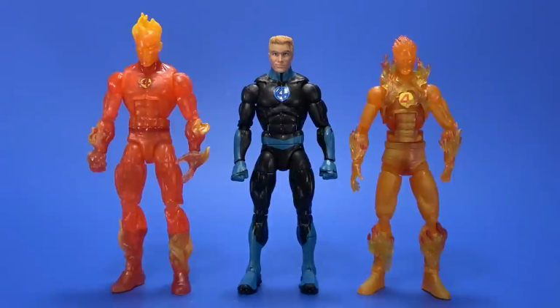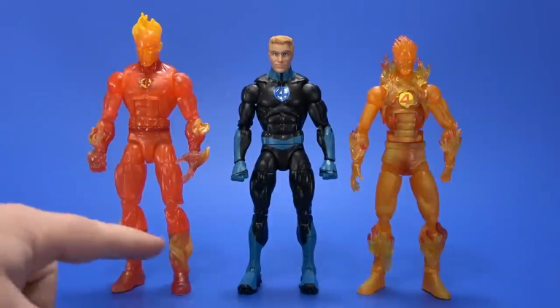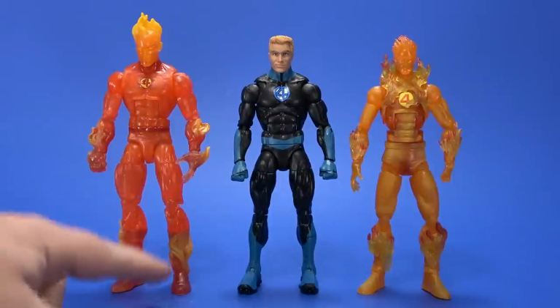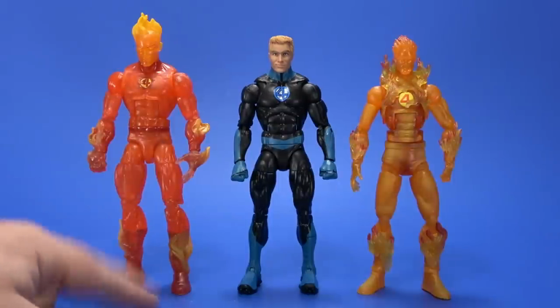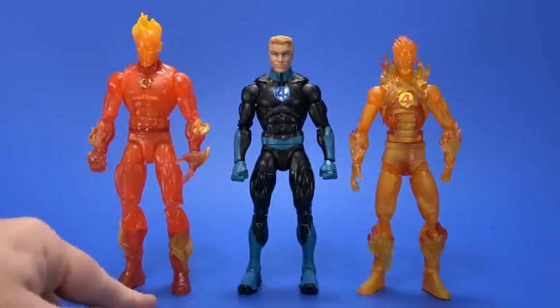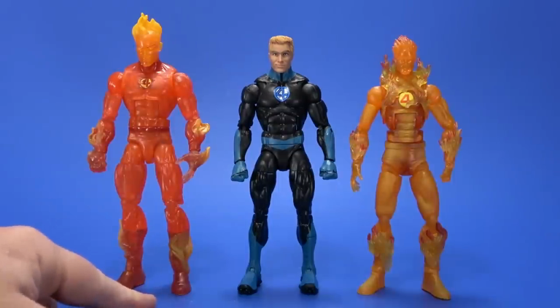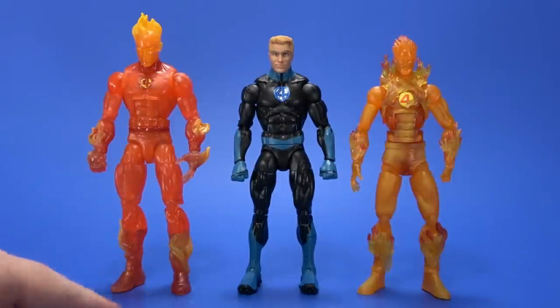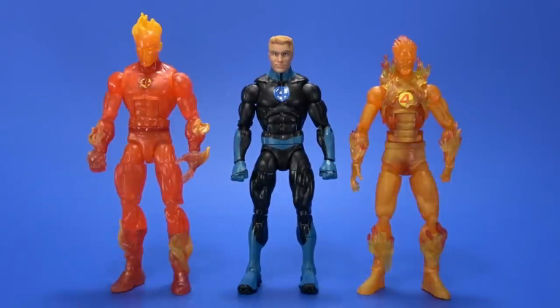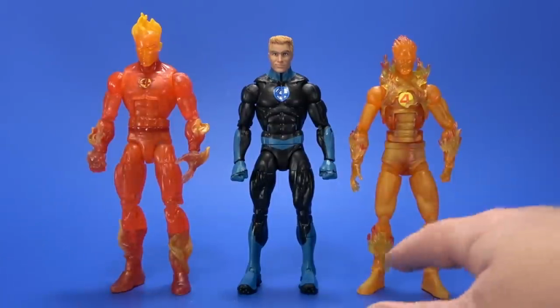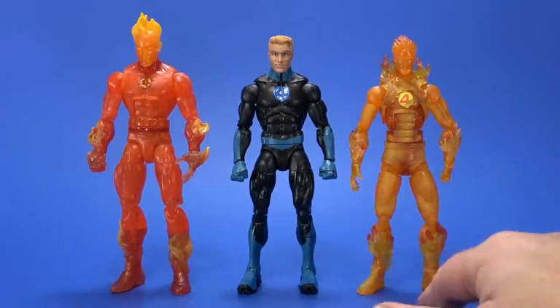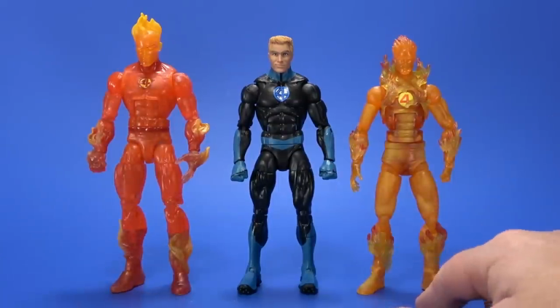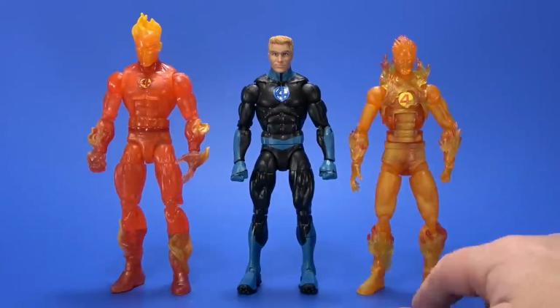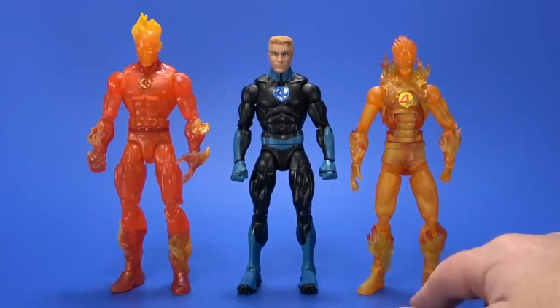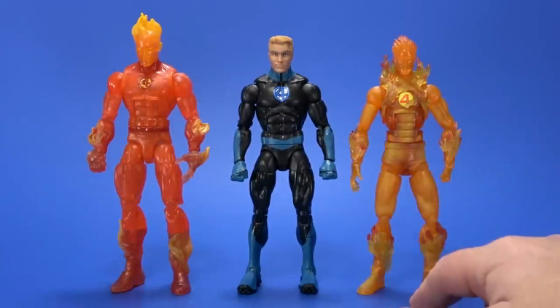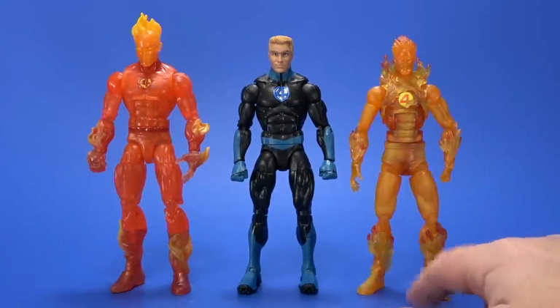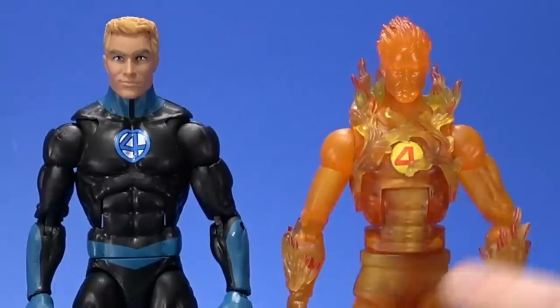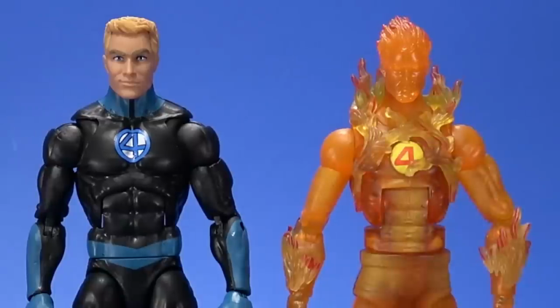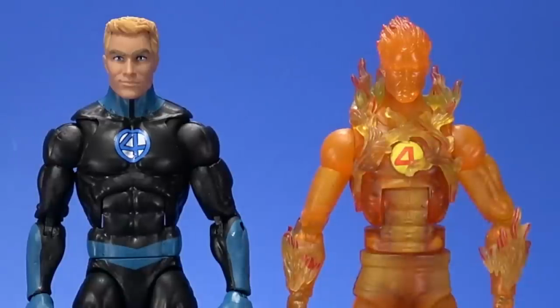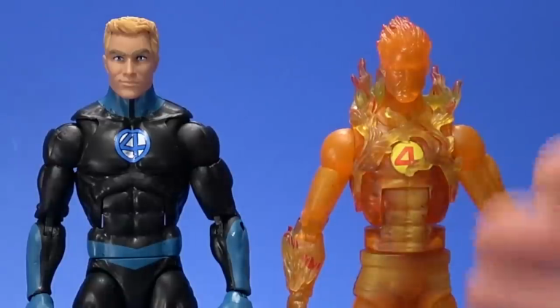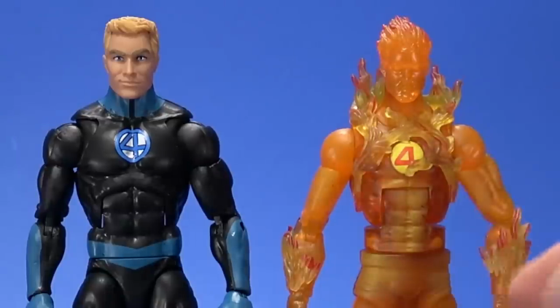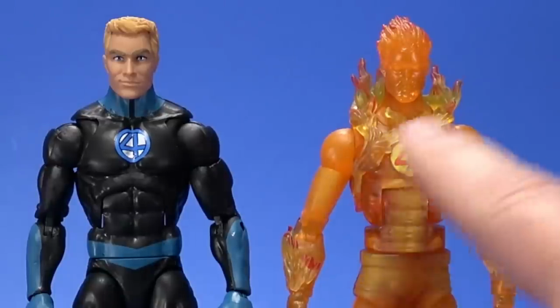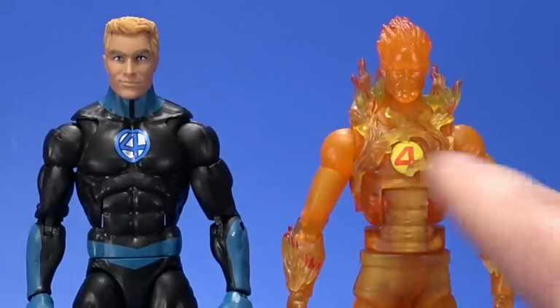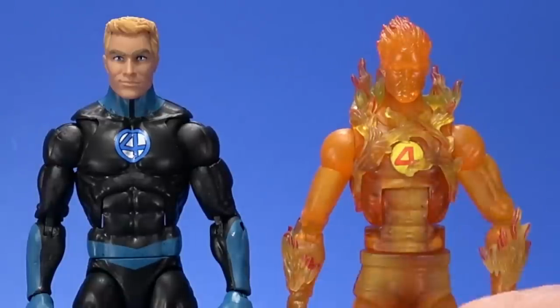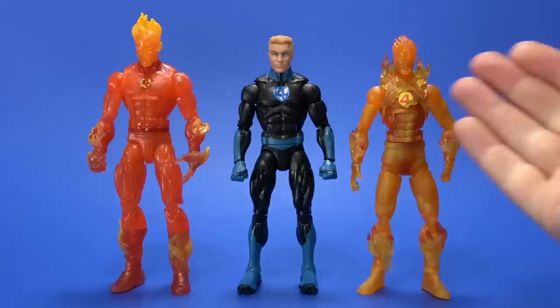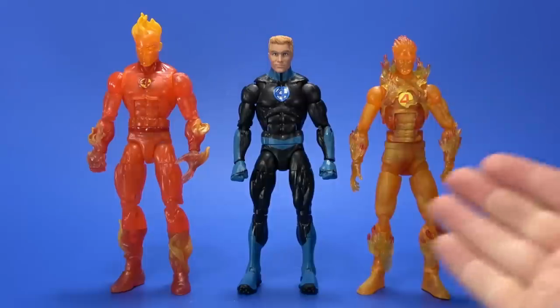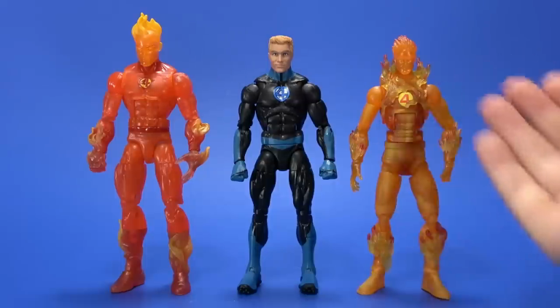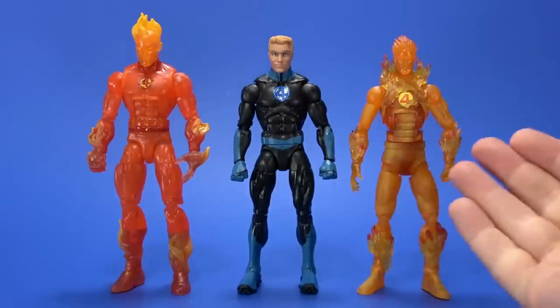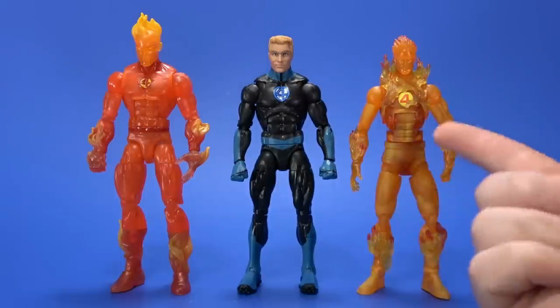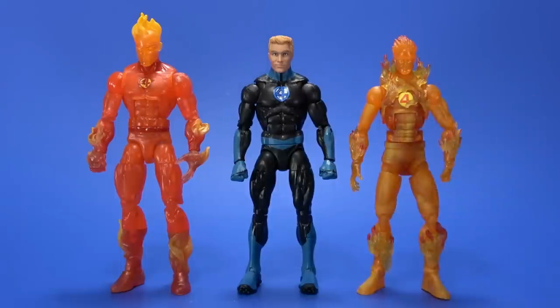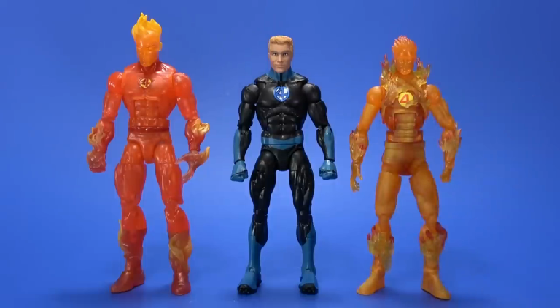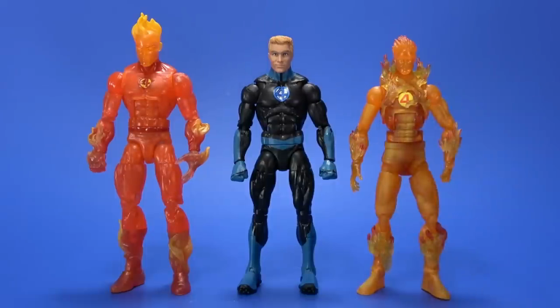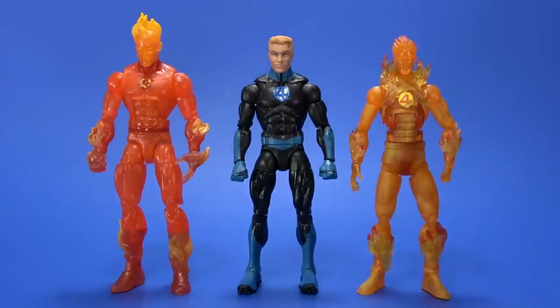Here he is with the previous Walgreens Human Torch and then an older Hasbro Human Torch. I like this effect — the paint, how it's clear, it looks cool. But man, that's a shitty body.